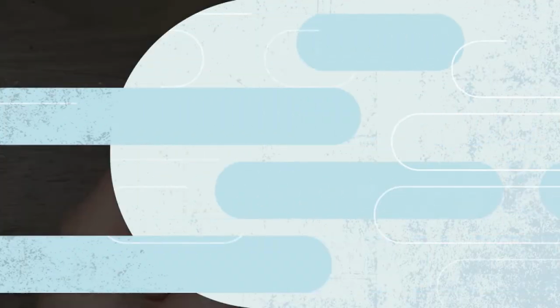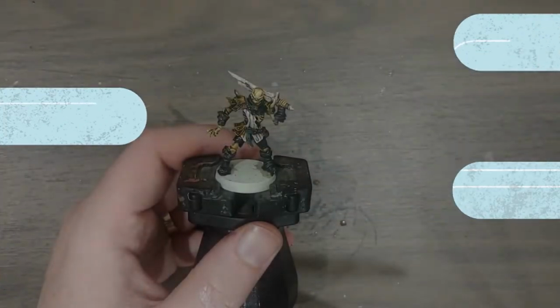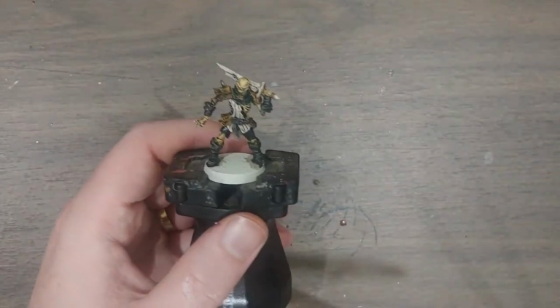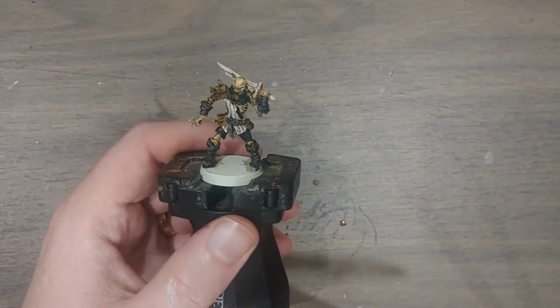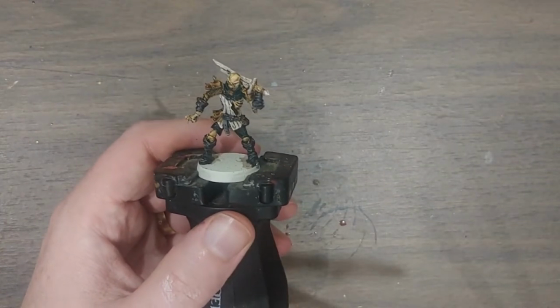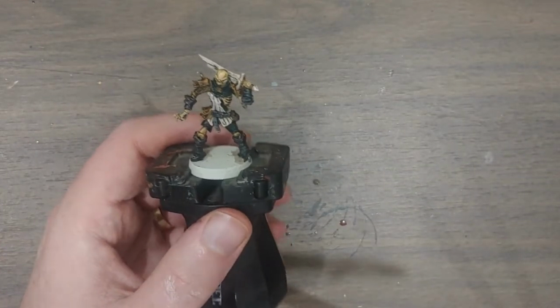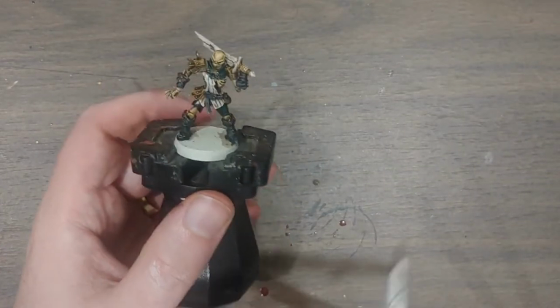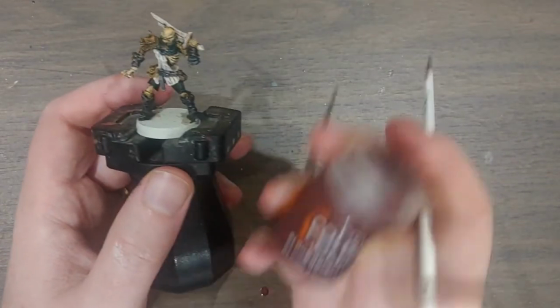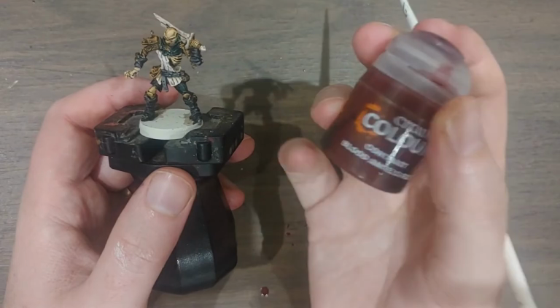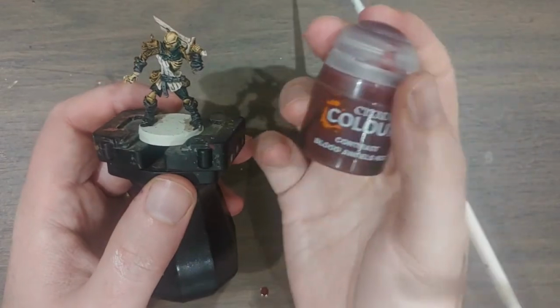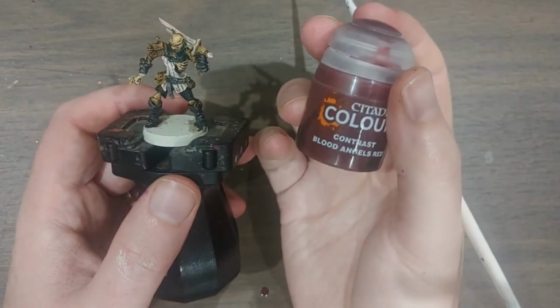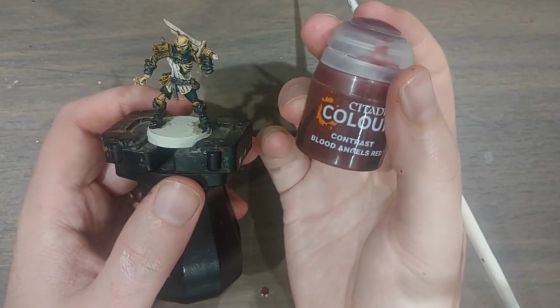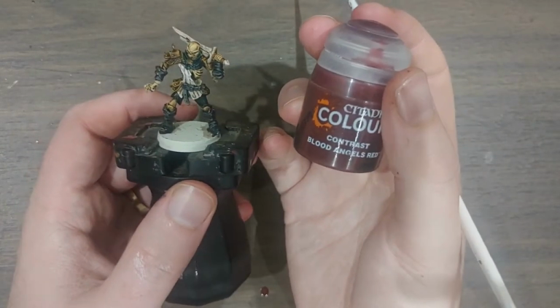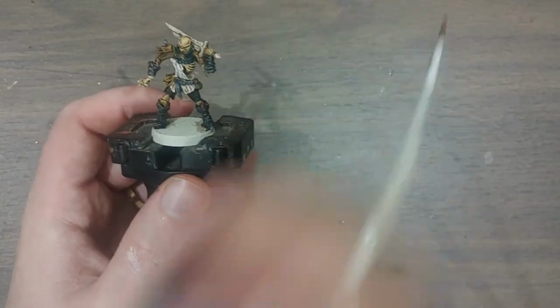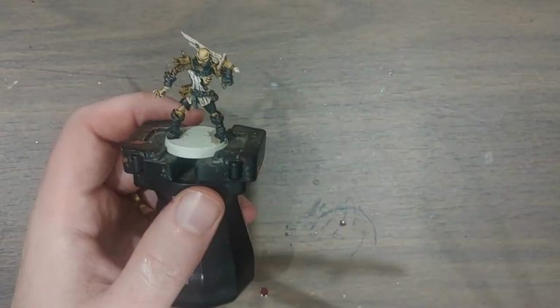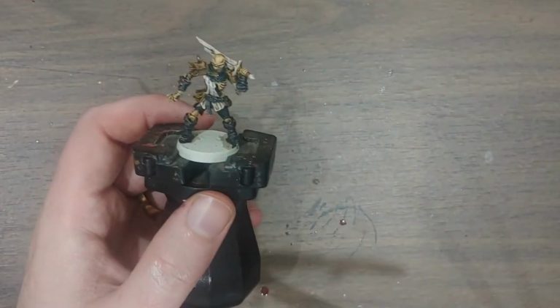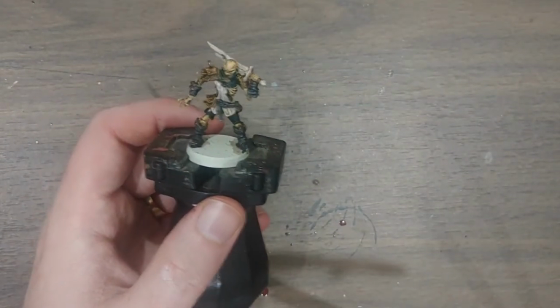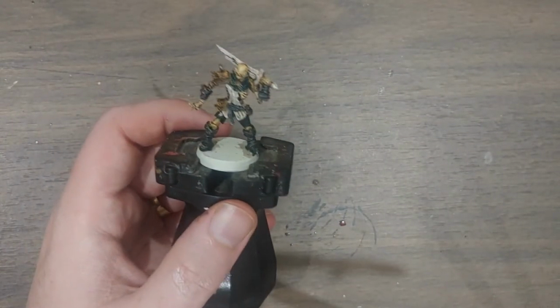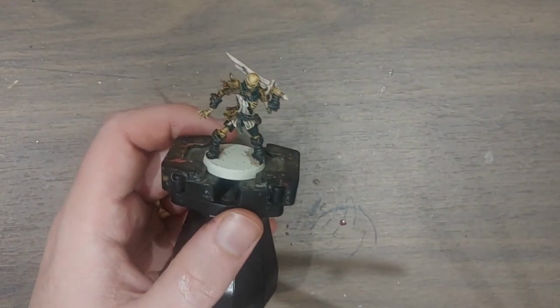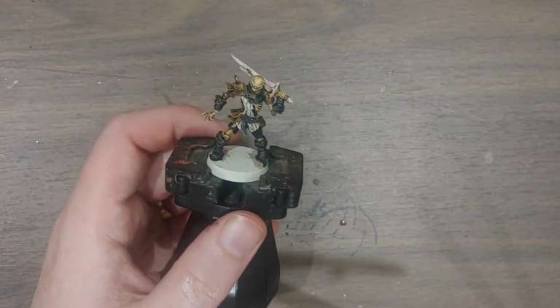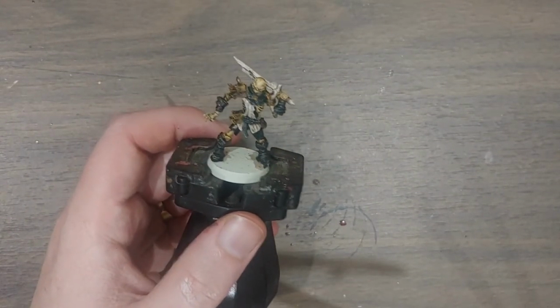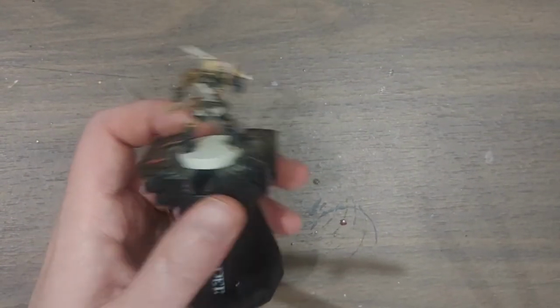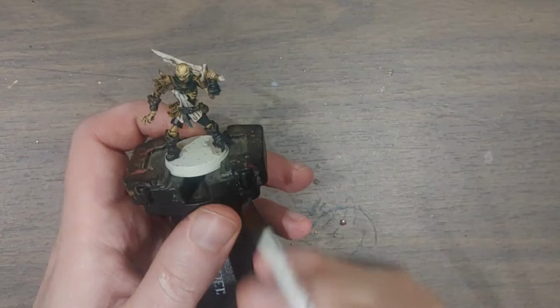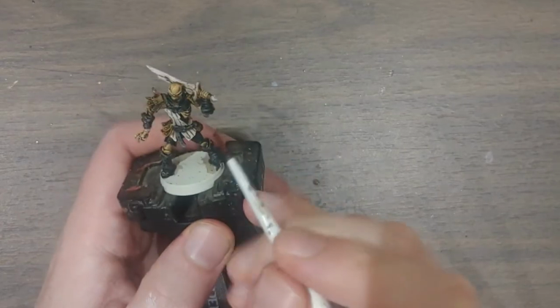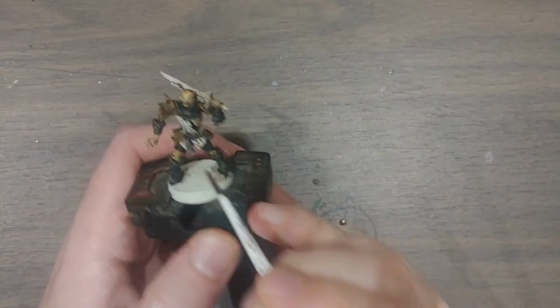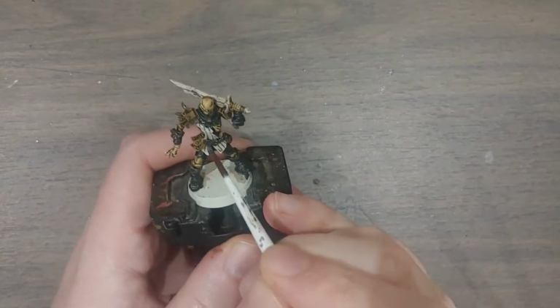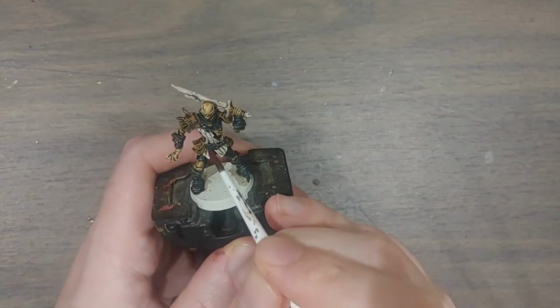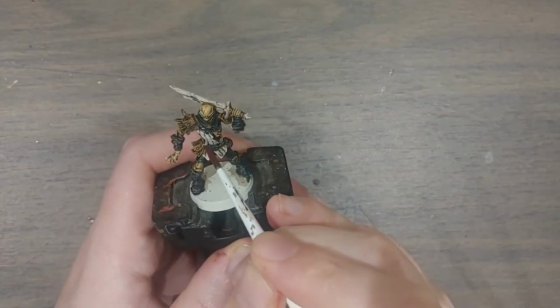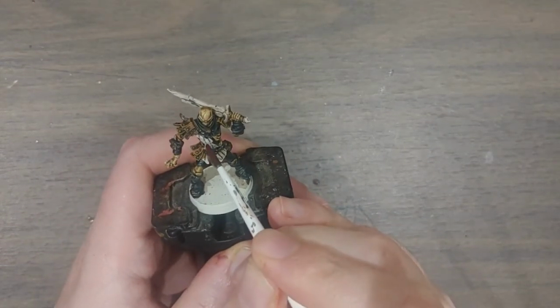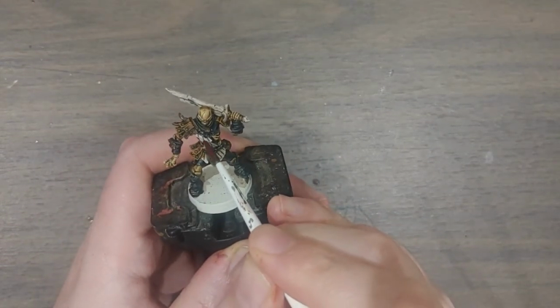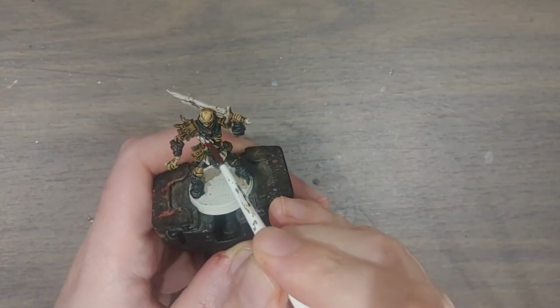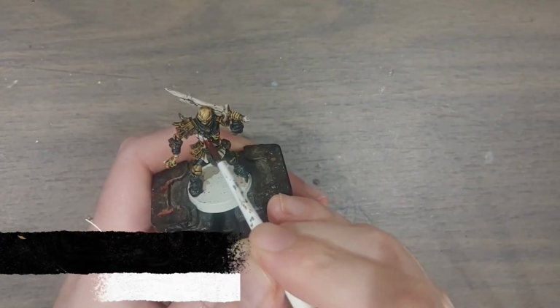To complement that dark green, I've got some Blood Angels Red — a nice rich dark red — and that will be for whatever's left of his shirt.